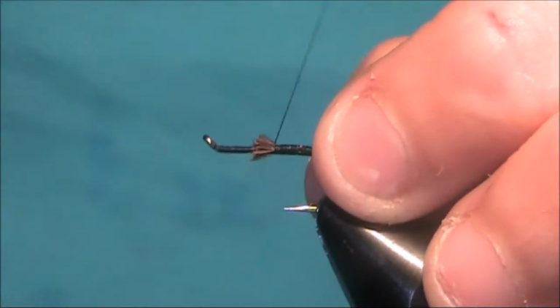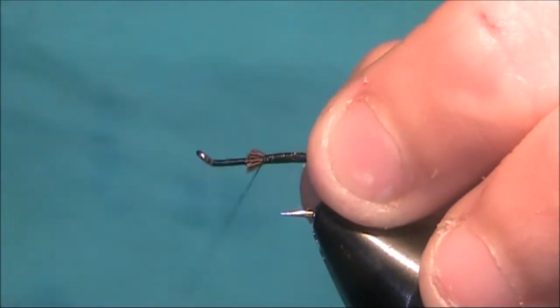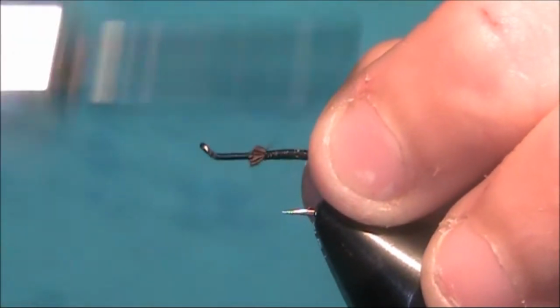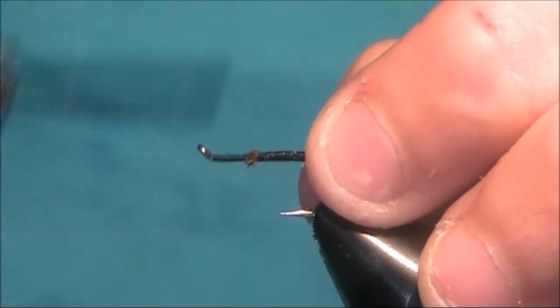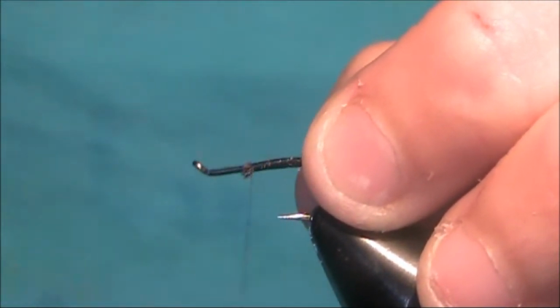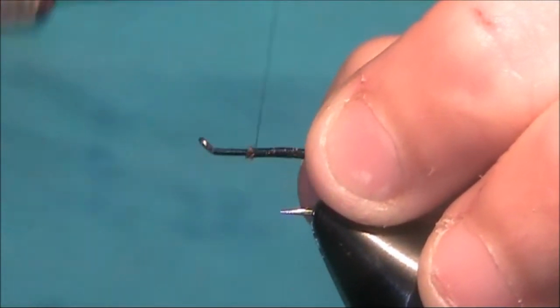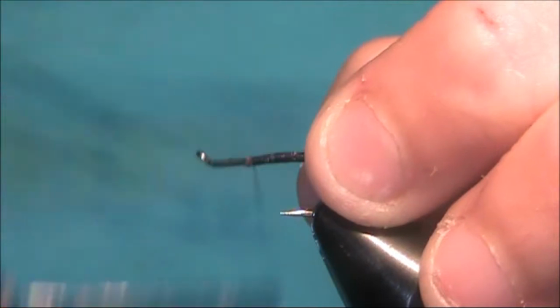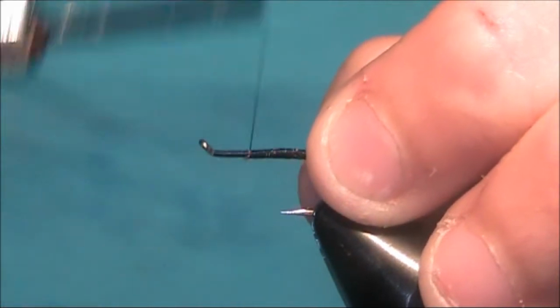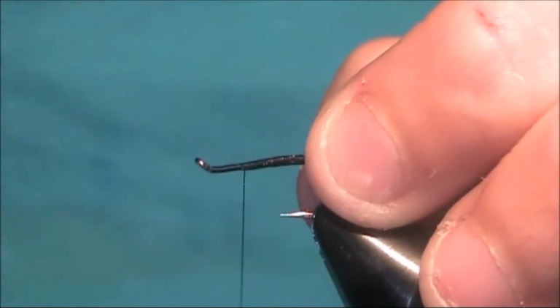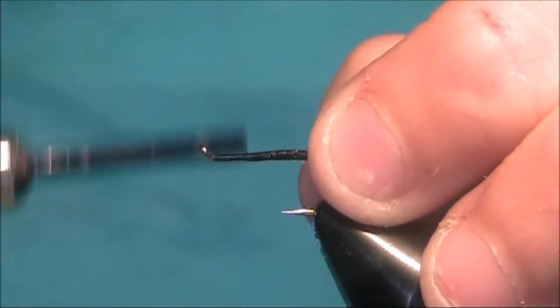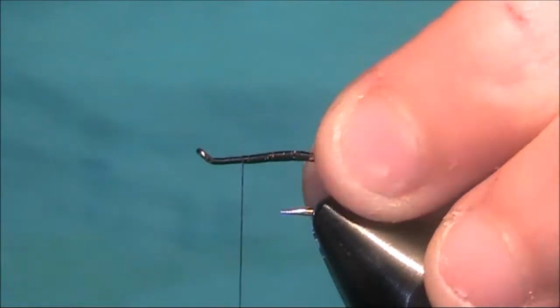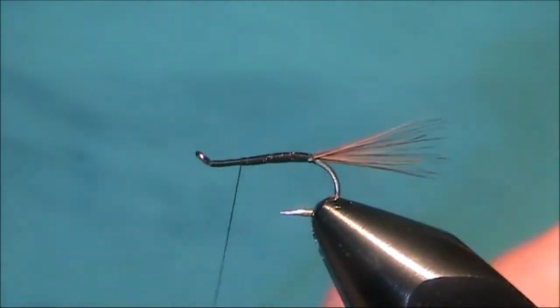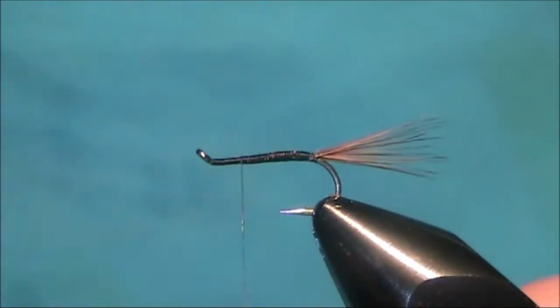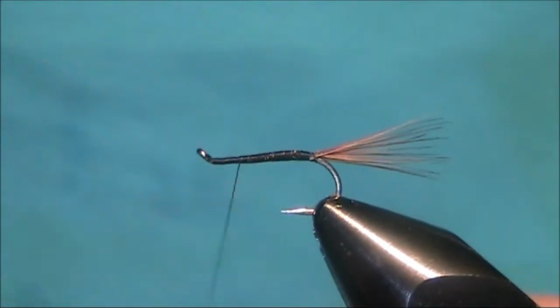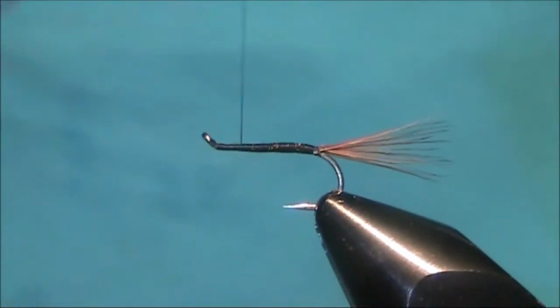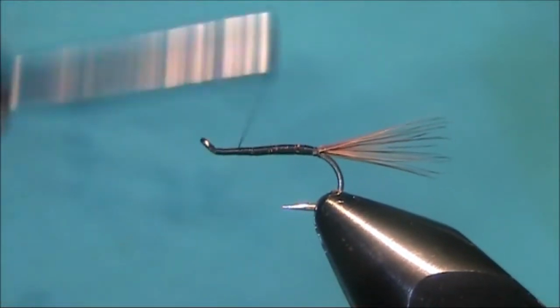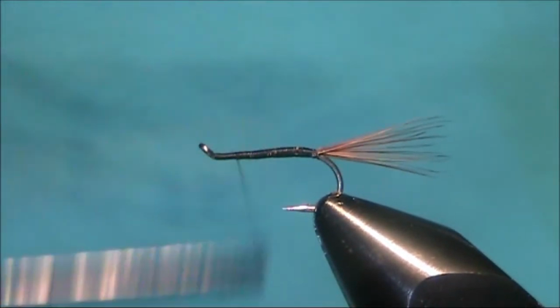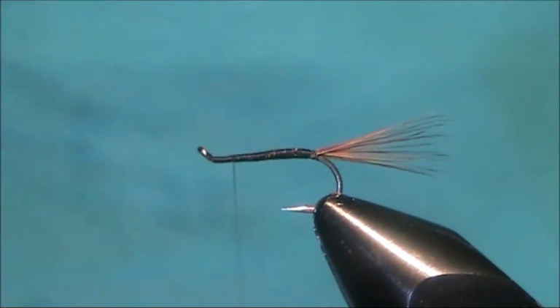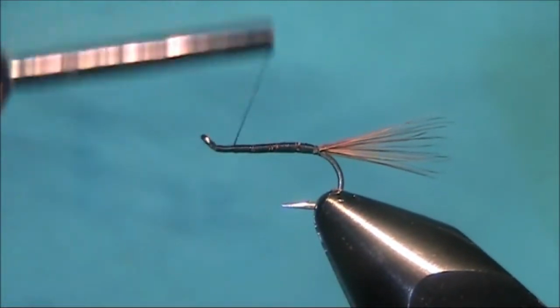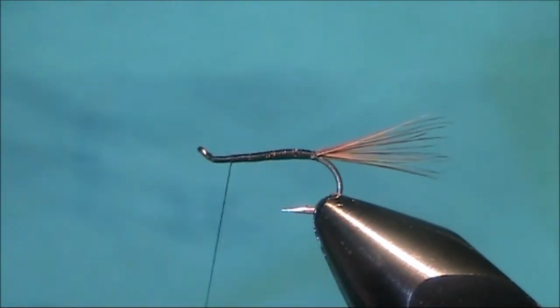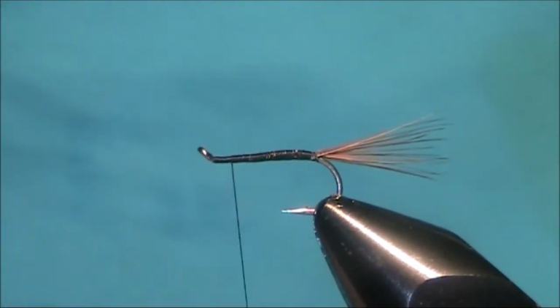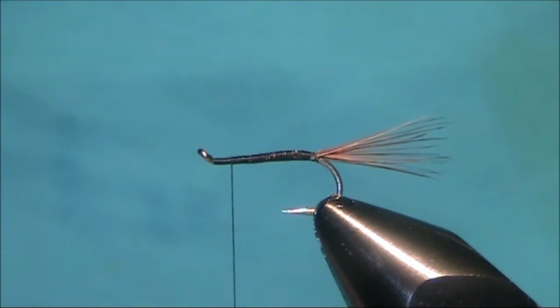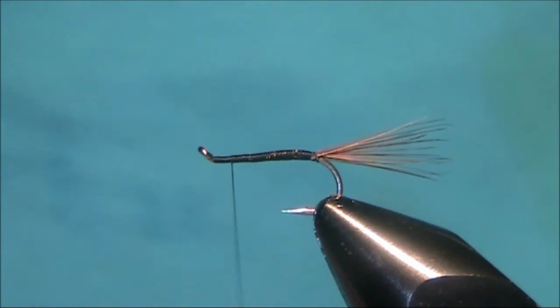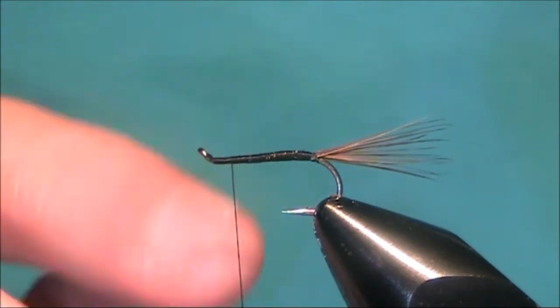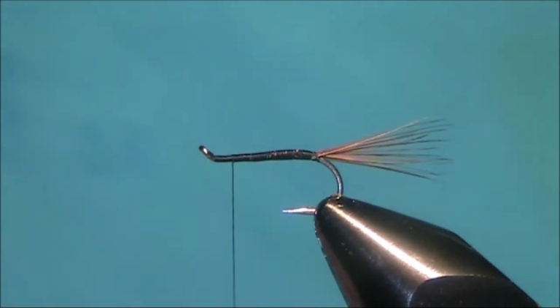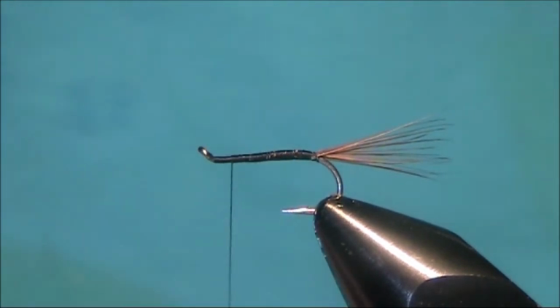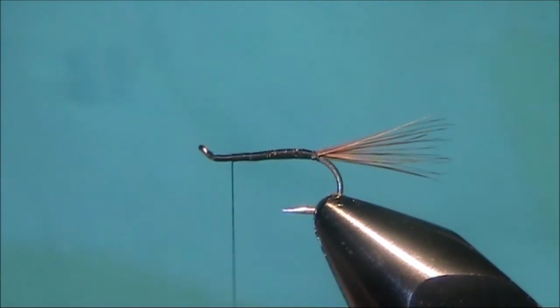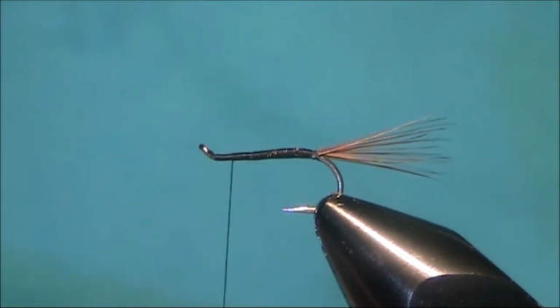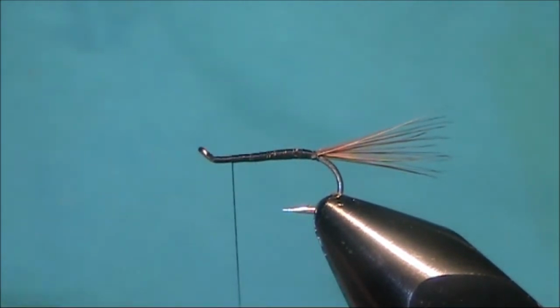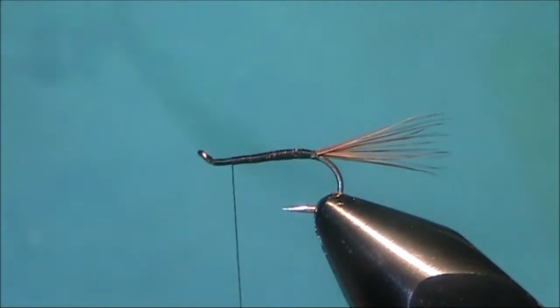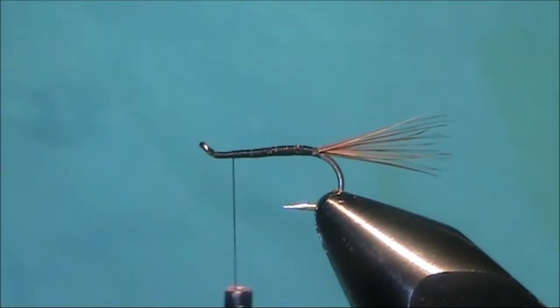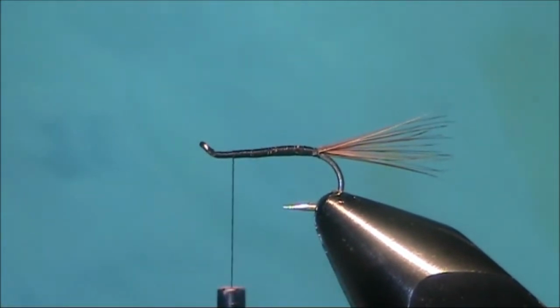Now just run your thread up, tying them down. I'm going to come right up till I'm about an eye's width away from the actual eye itself.